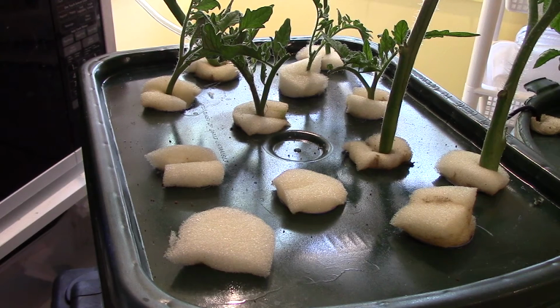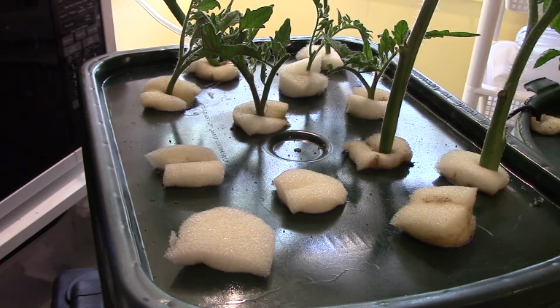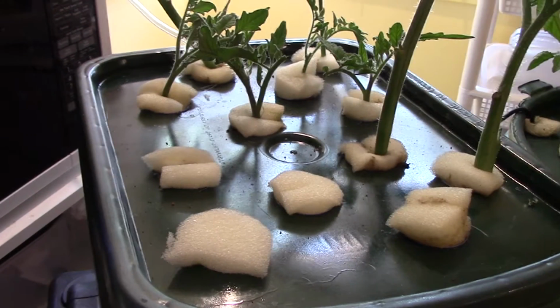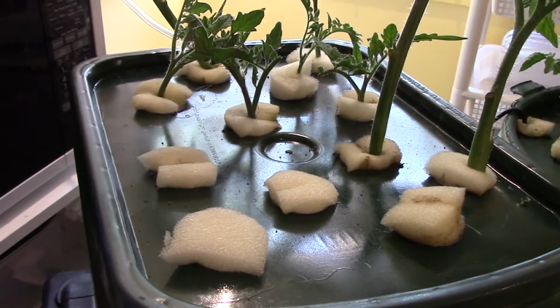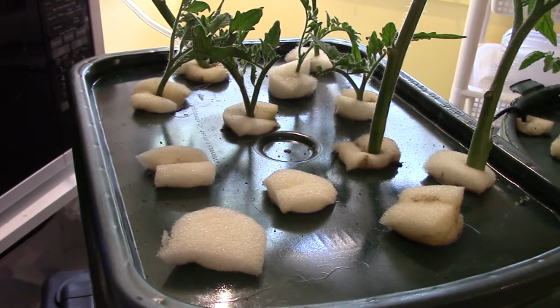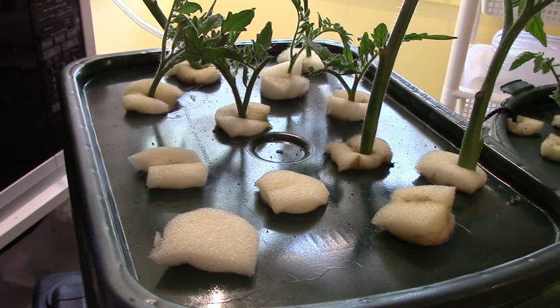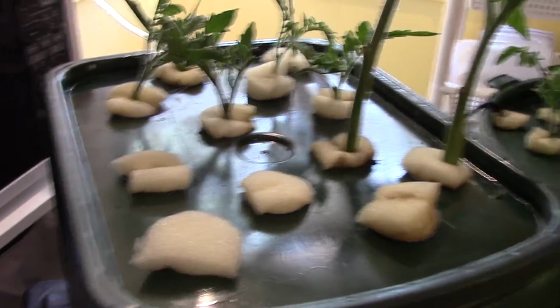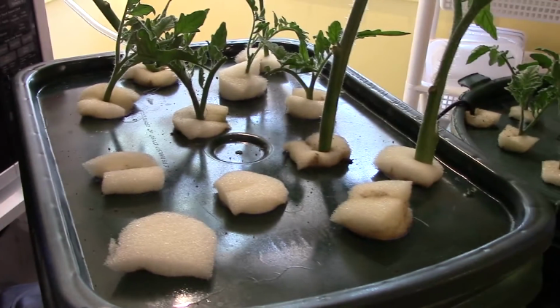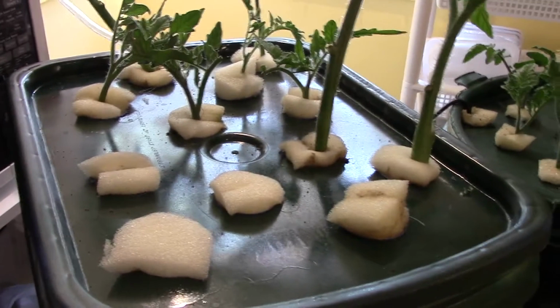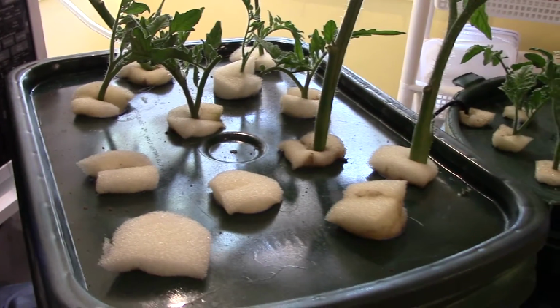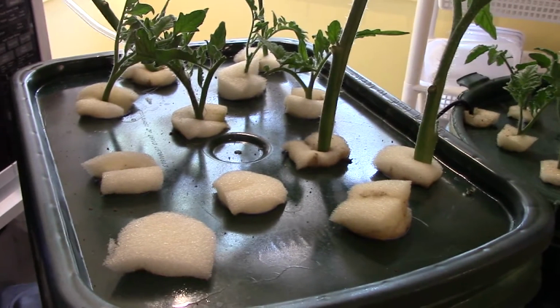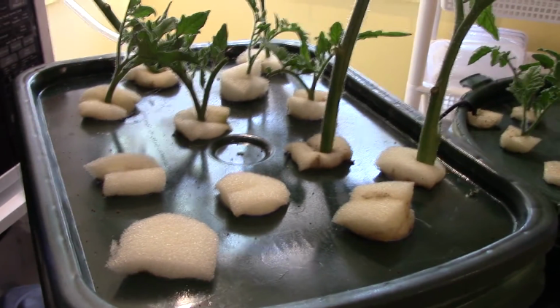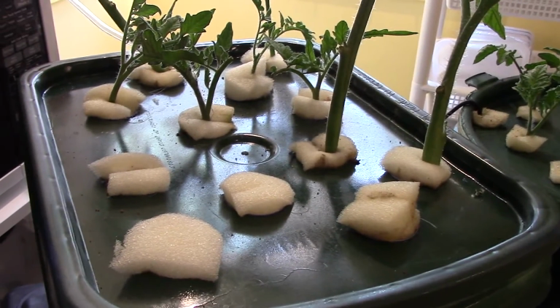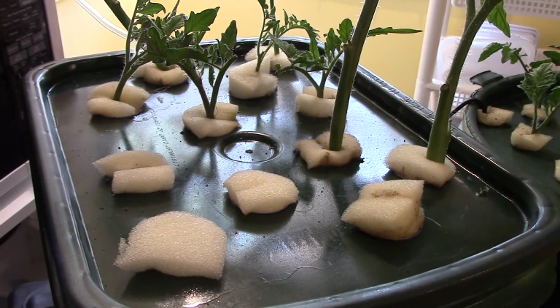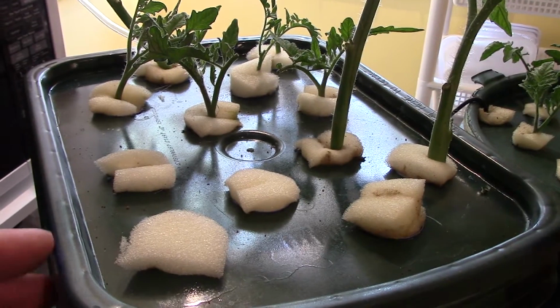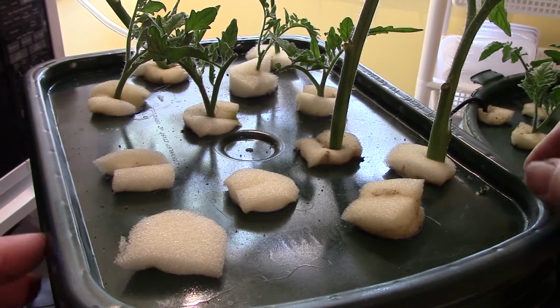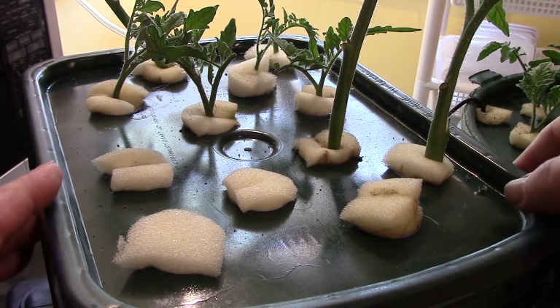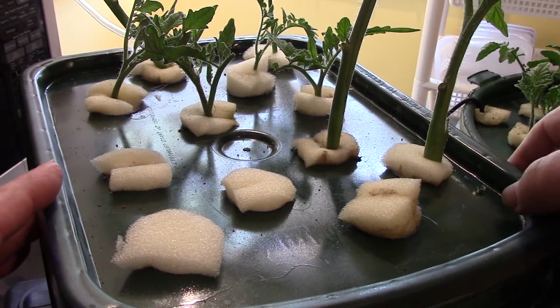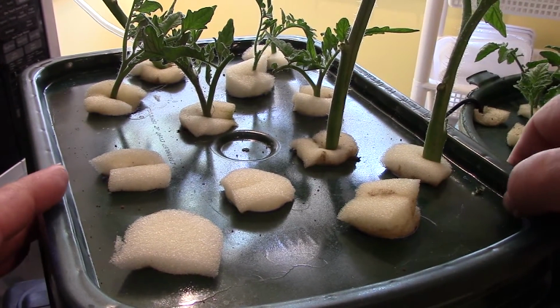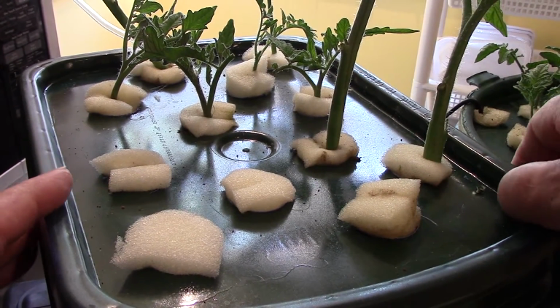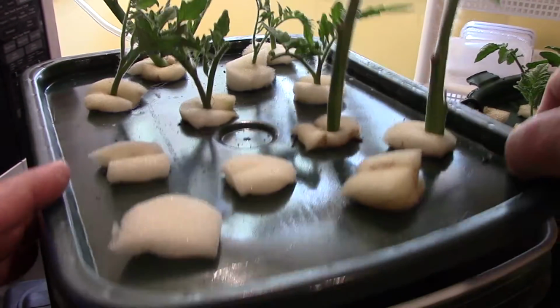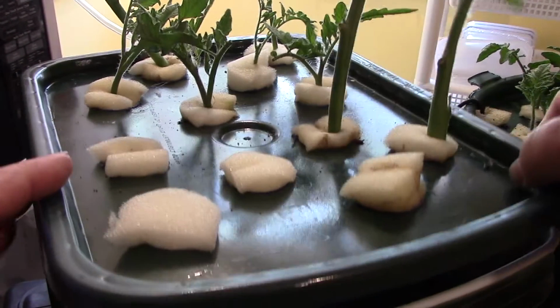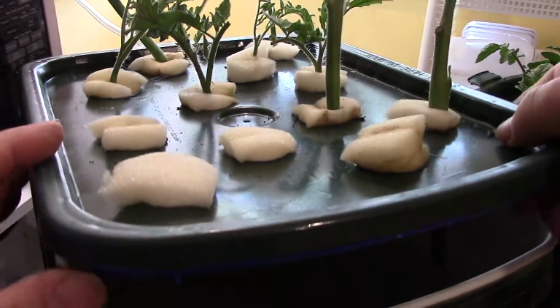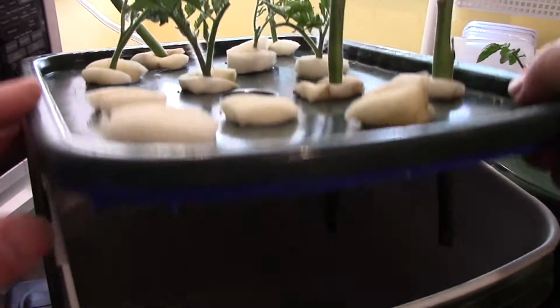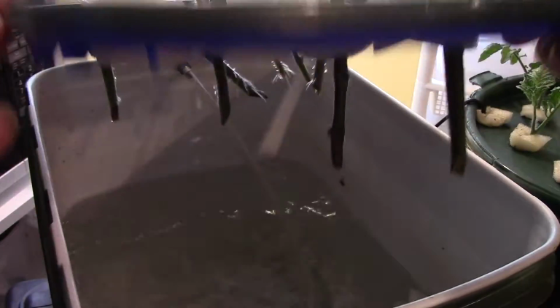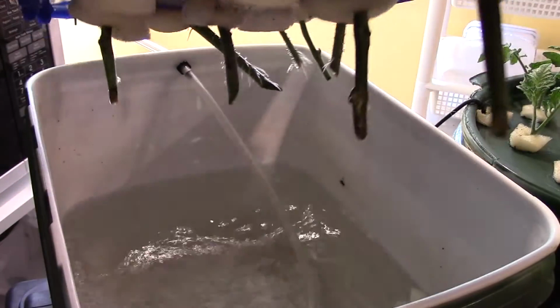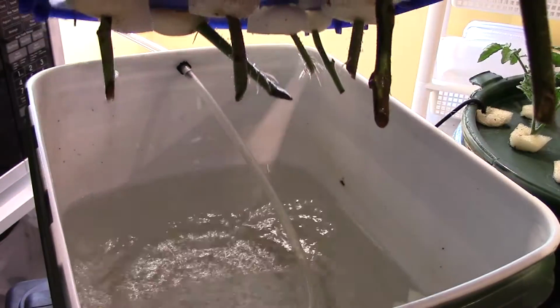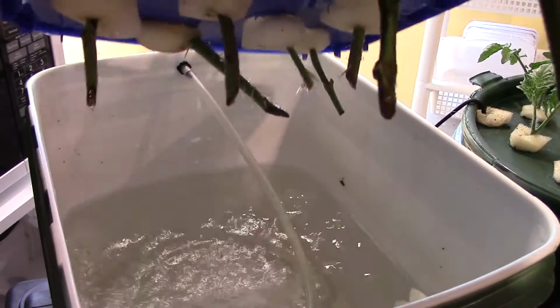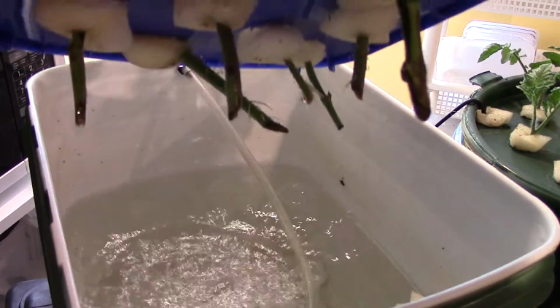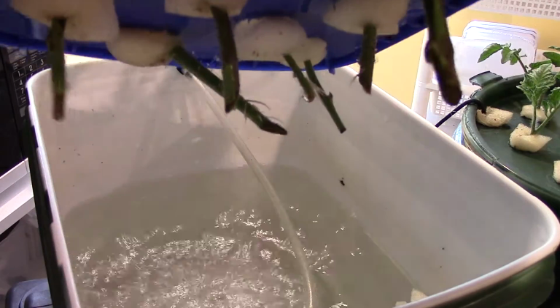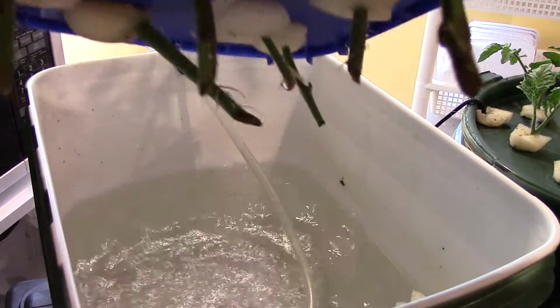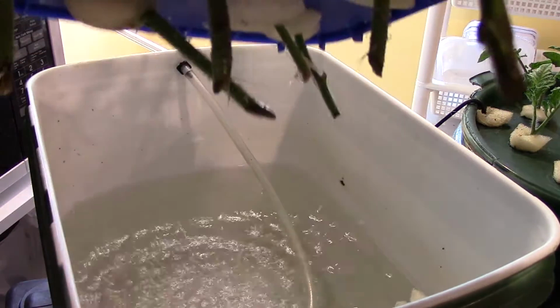It's lunch time on day five. Time to check the results of the great cloner experiment. We'll see what we've got here.